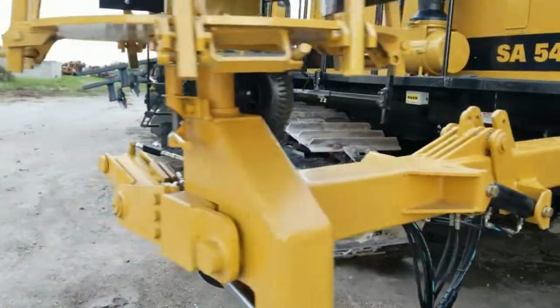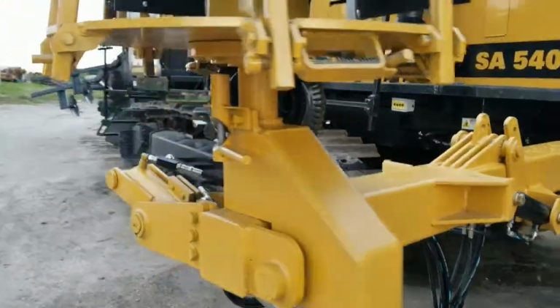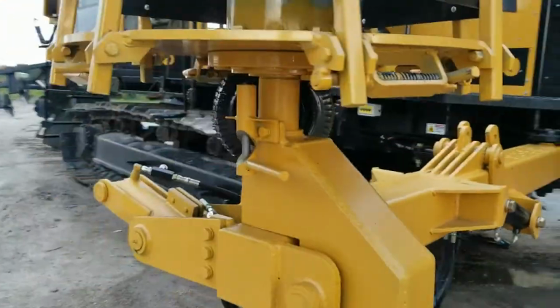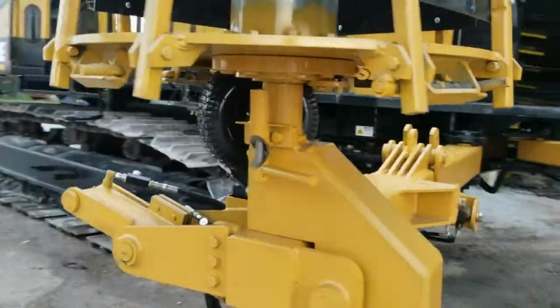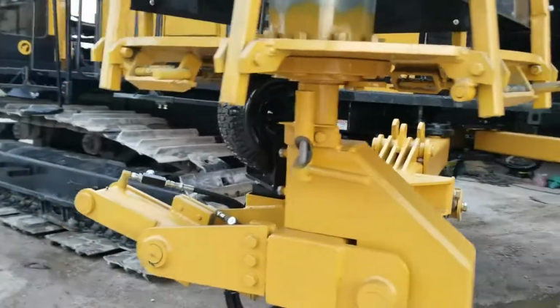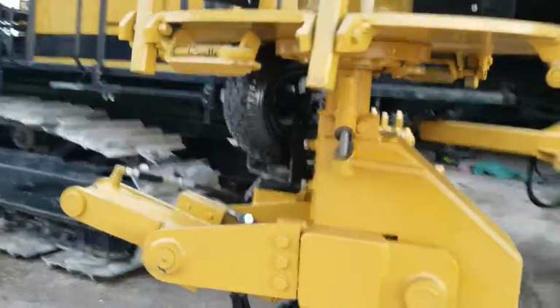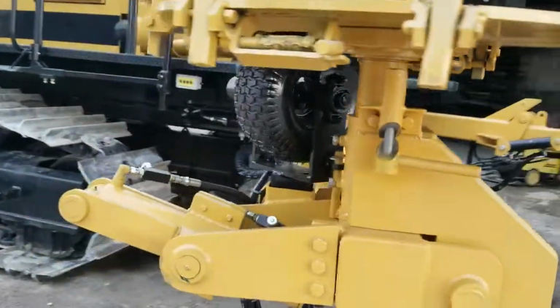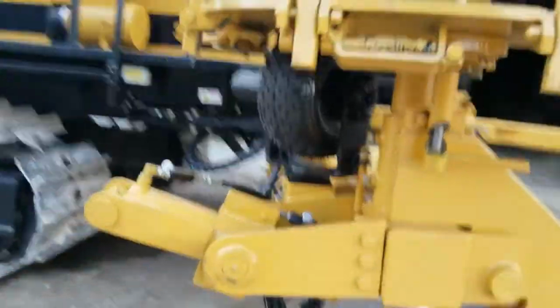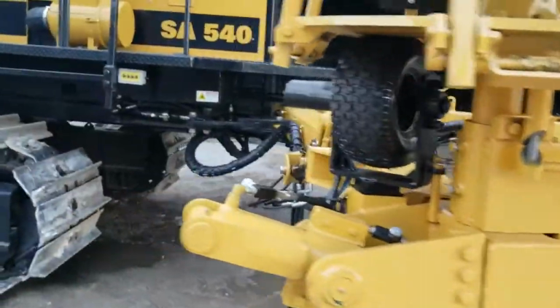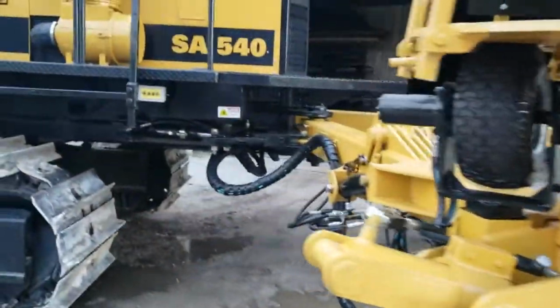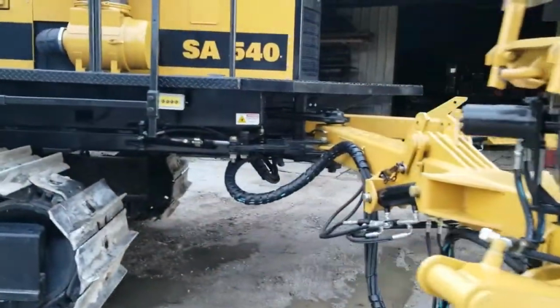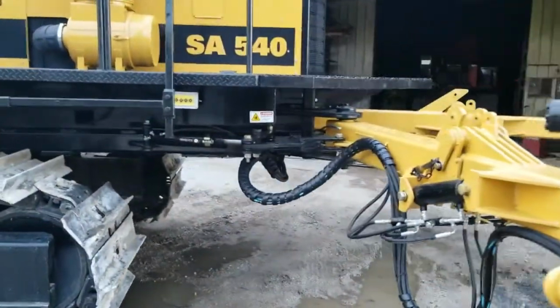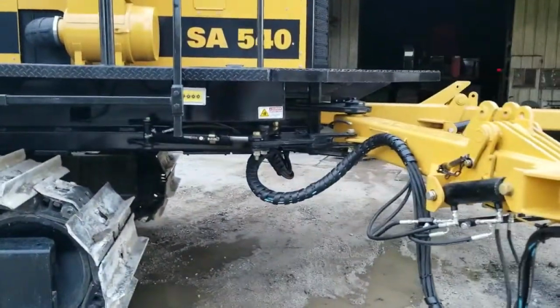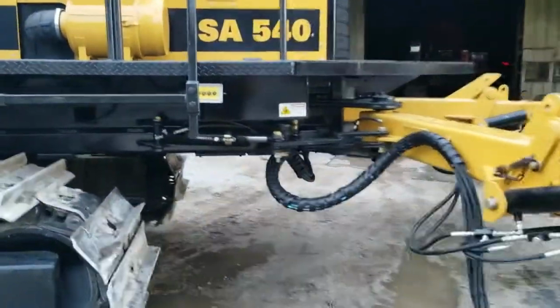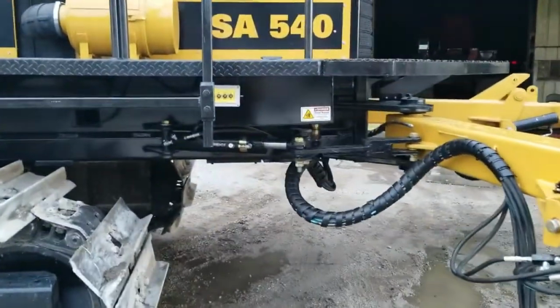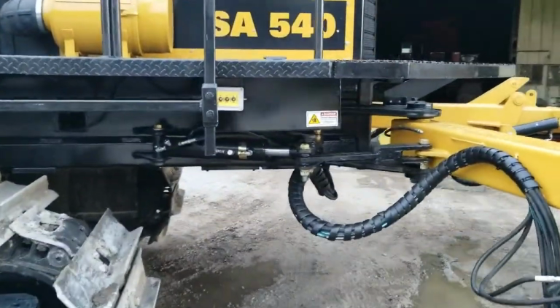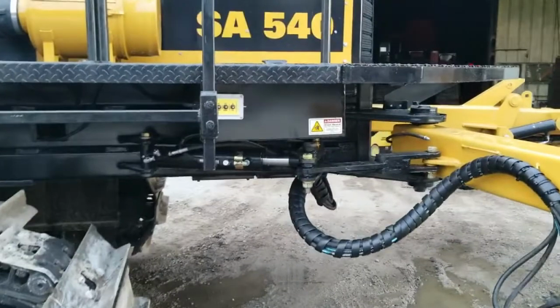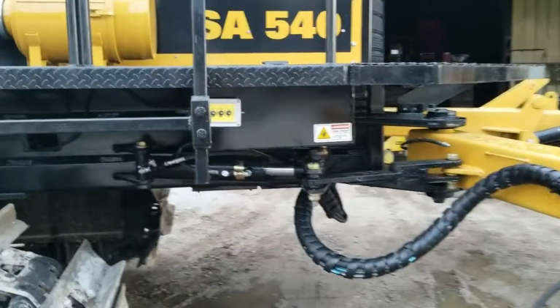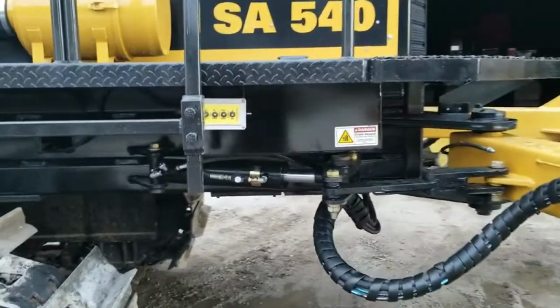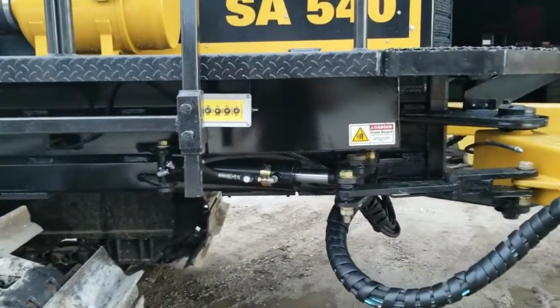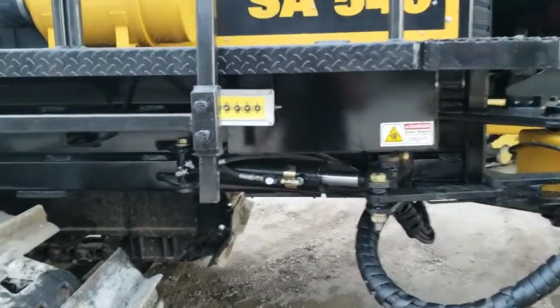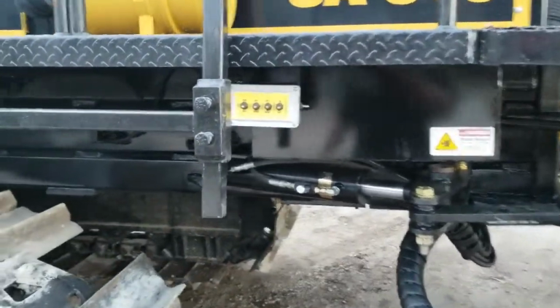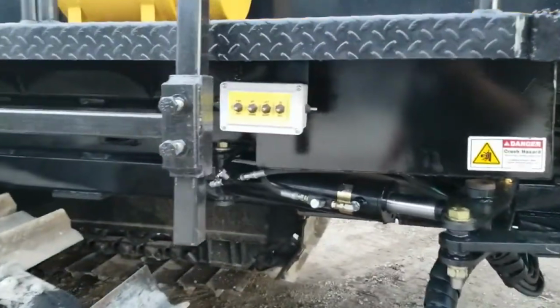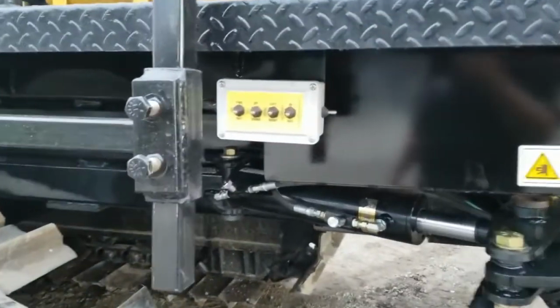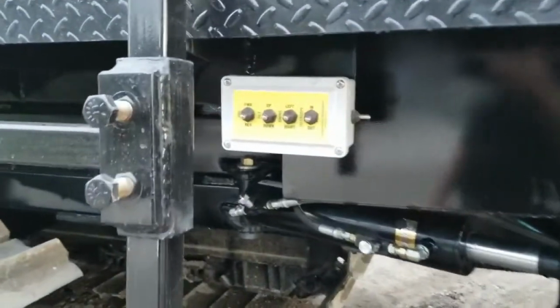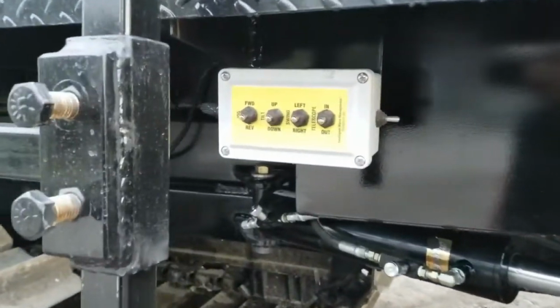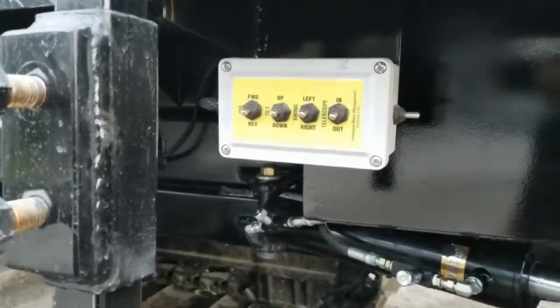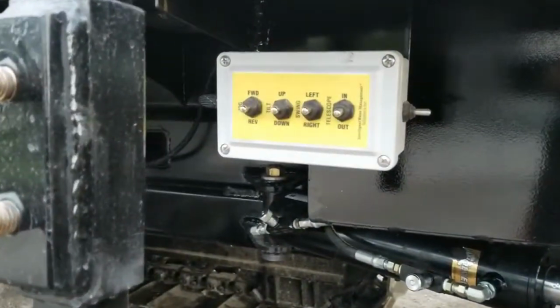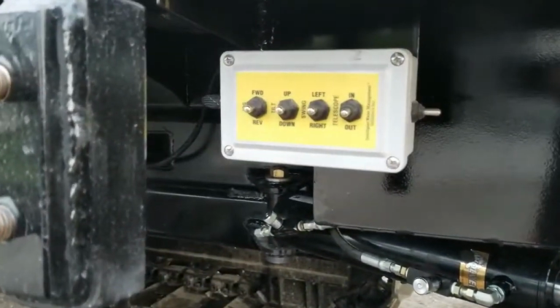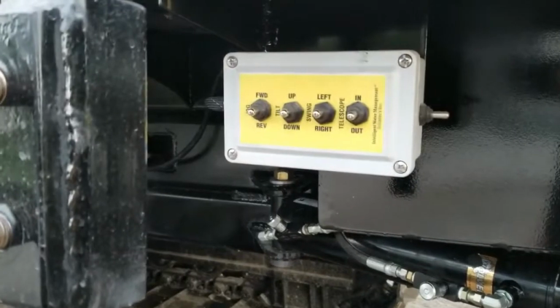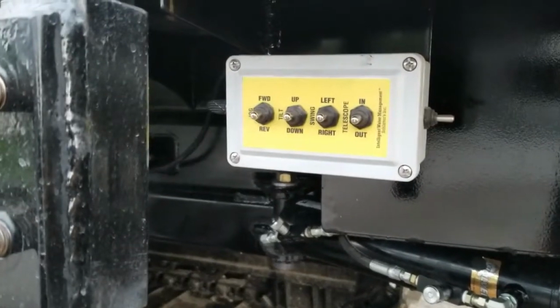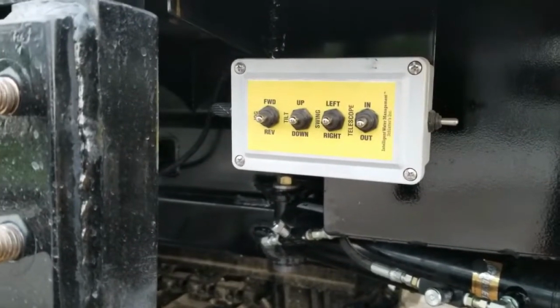It's also hydraulically driven. You'll notice there are front remote controls on both the left and right side for your functions: to jog it, tilt it, swing, telescope, and fold.